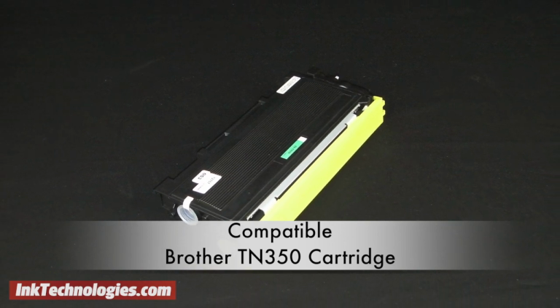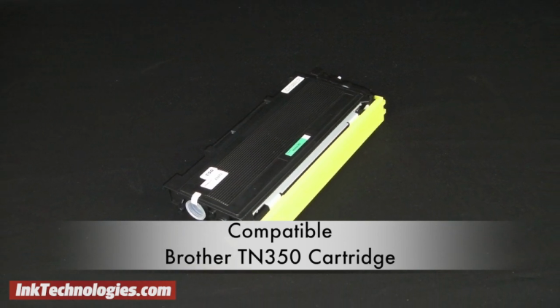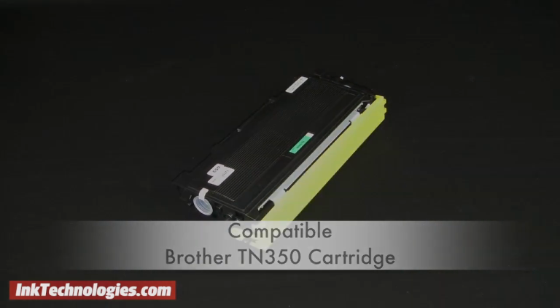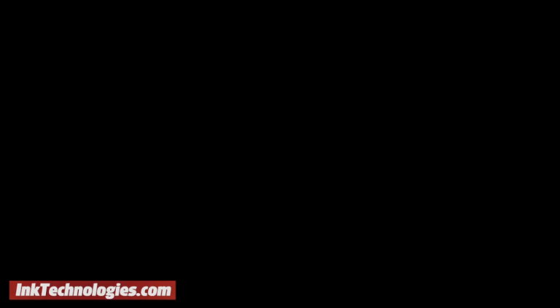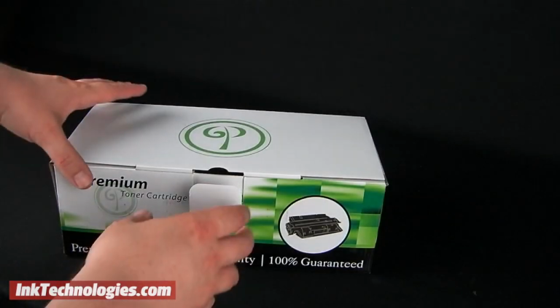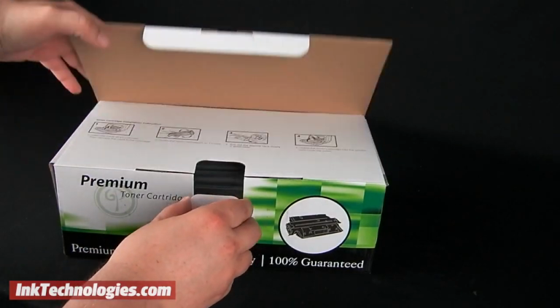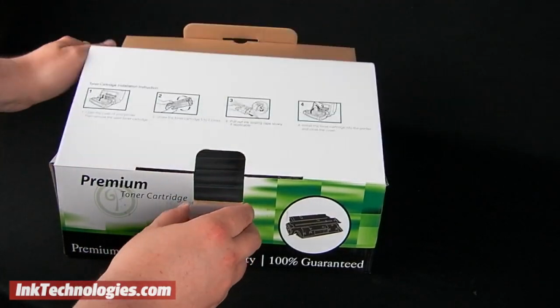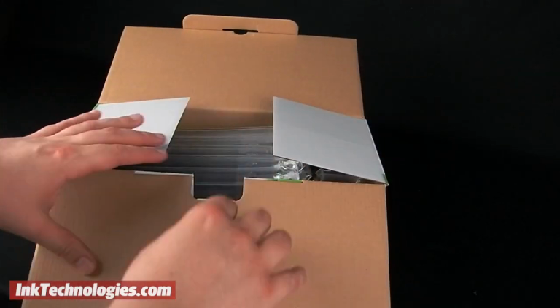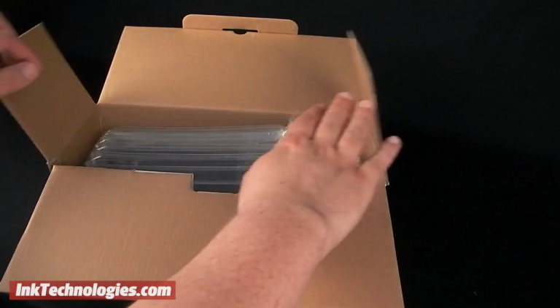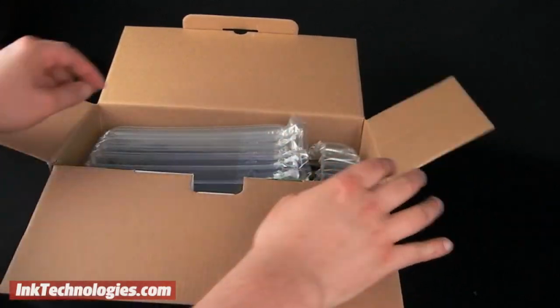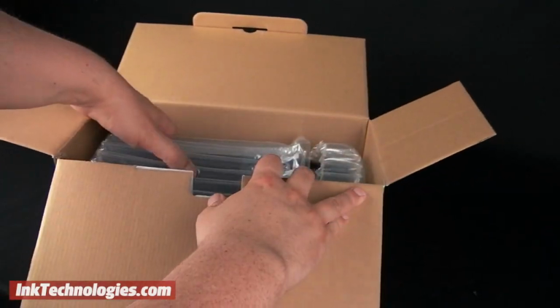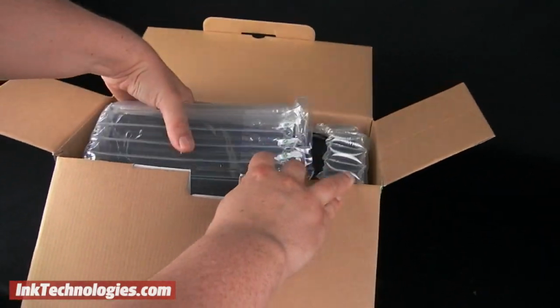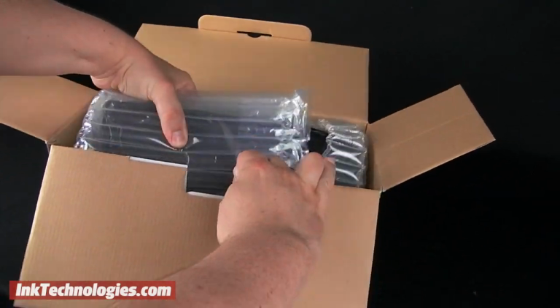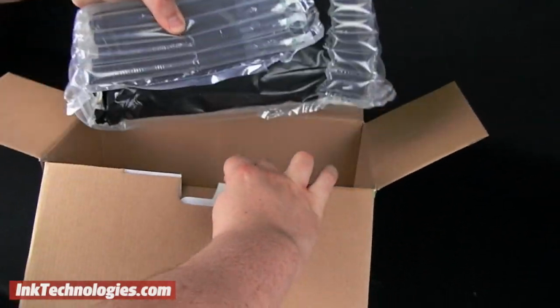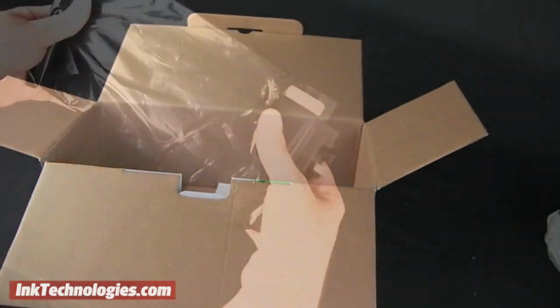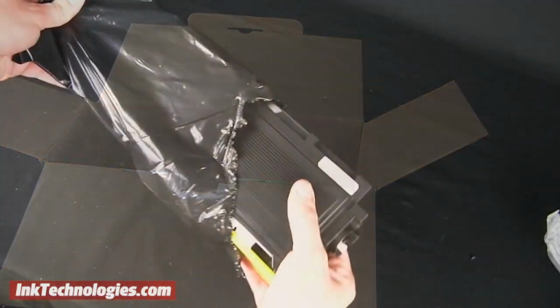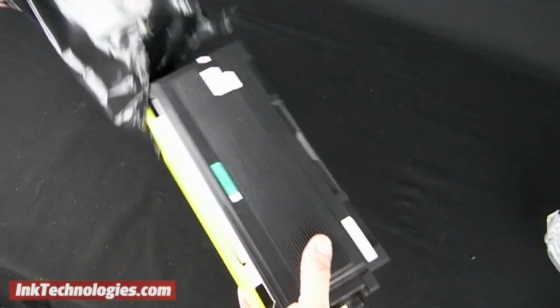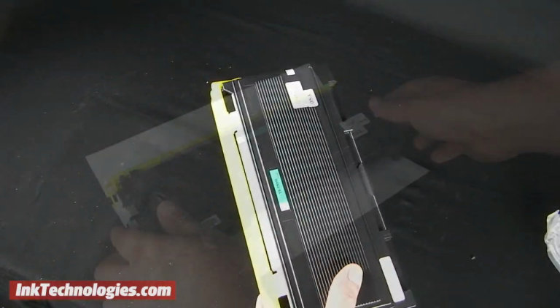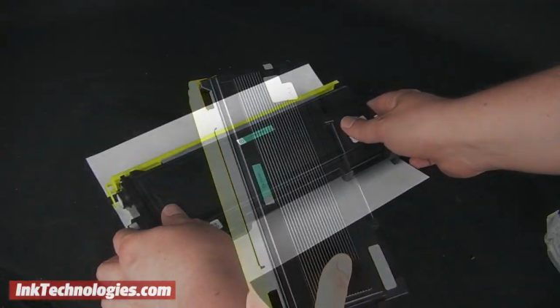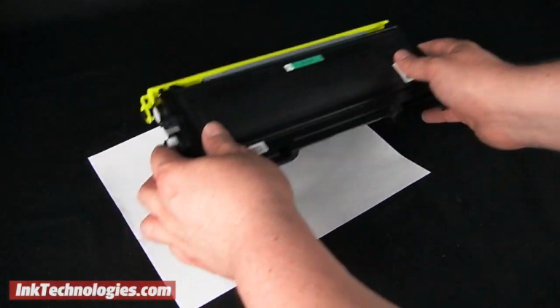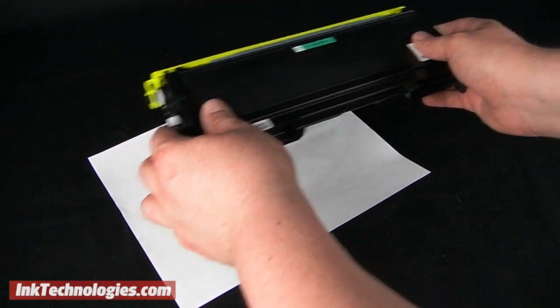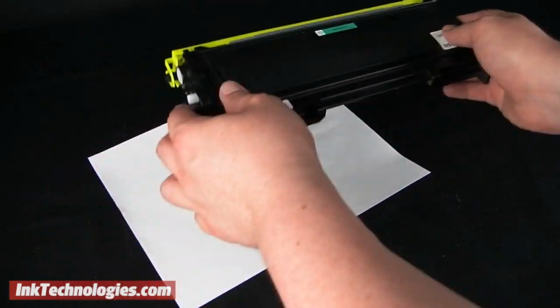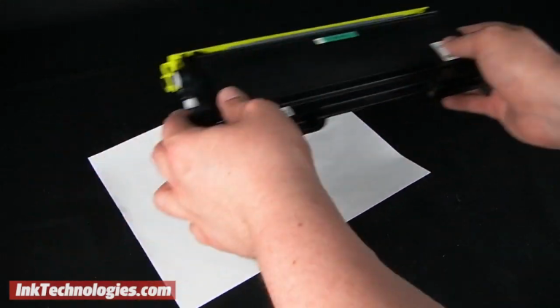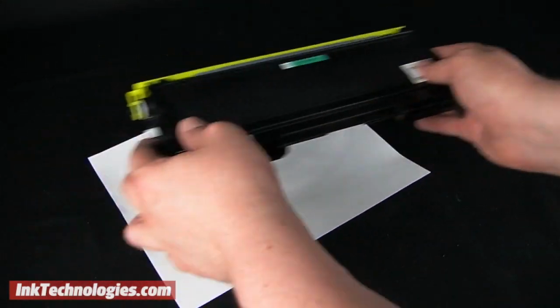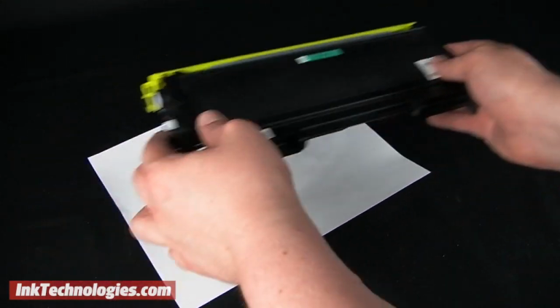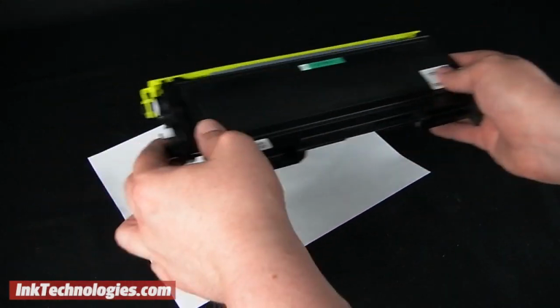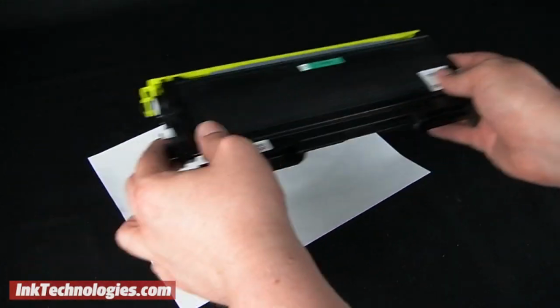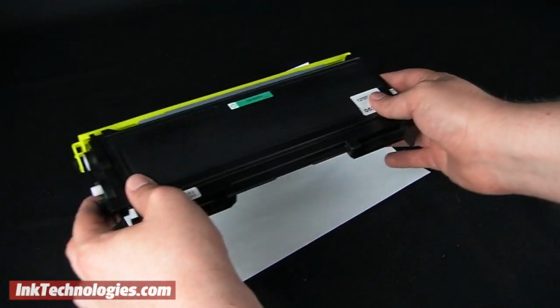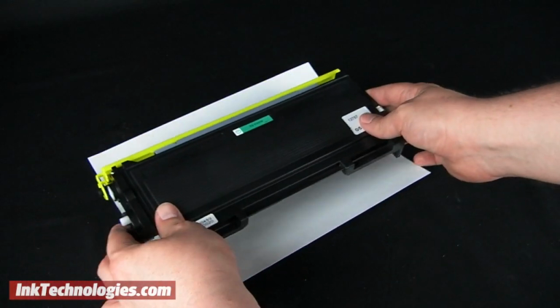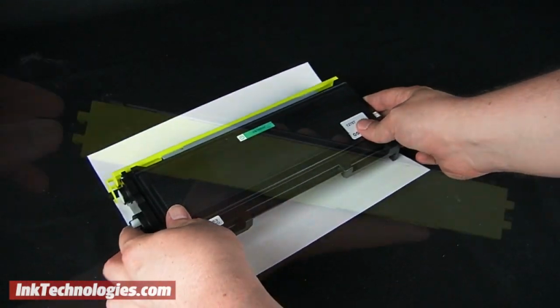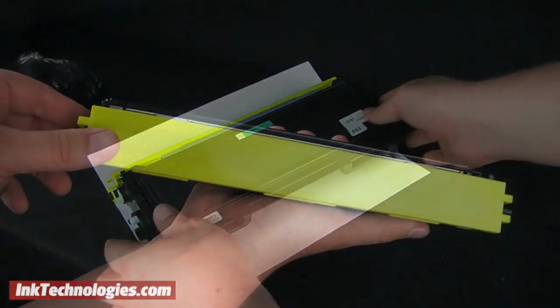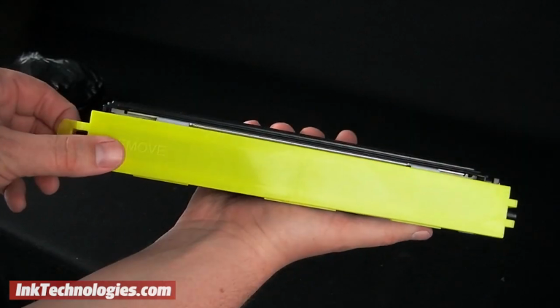When you receive your new Brother TN350 toner cartridge, remove it from the box. Carefully remove any packing material, remove the bag, and rock the cartridge from side to side to distribute the toner evenly. You can then pull off the protective cover.